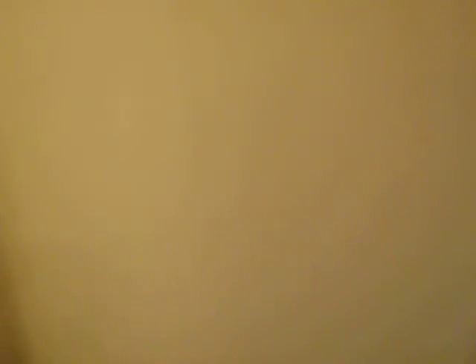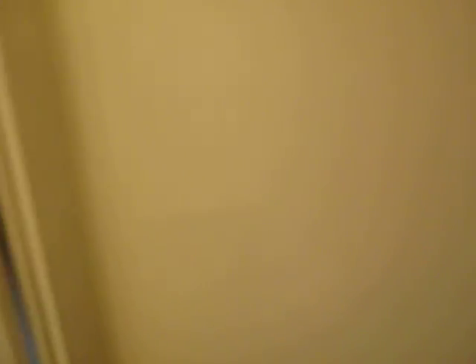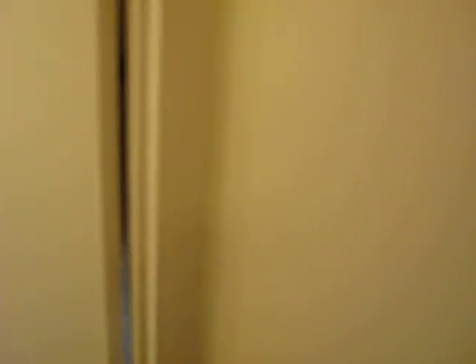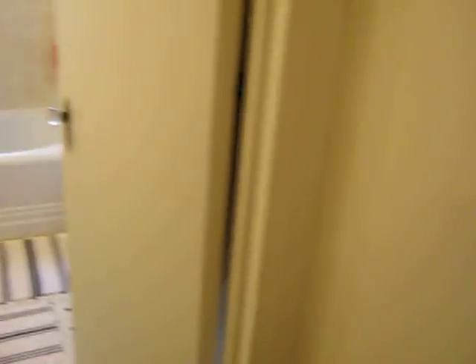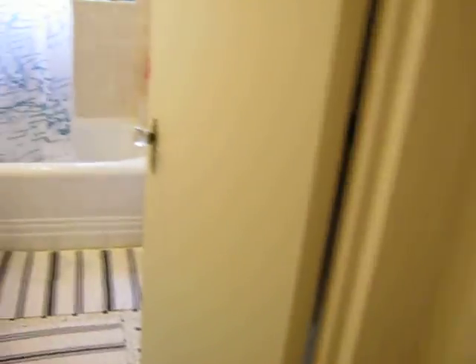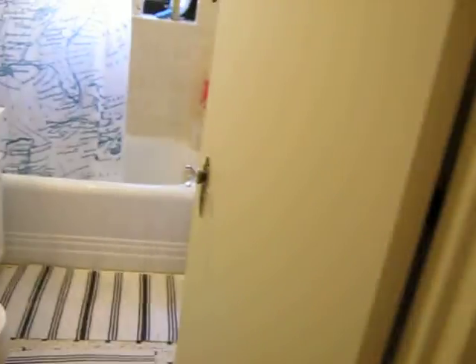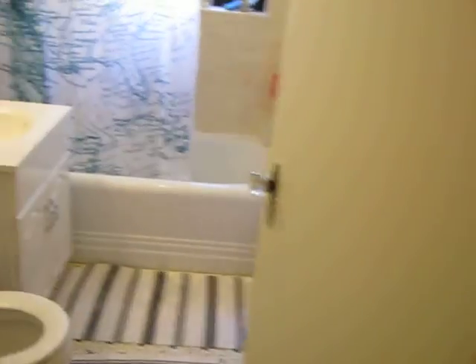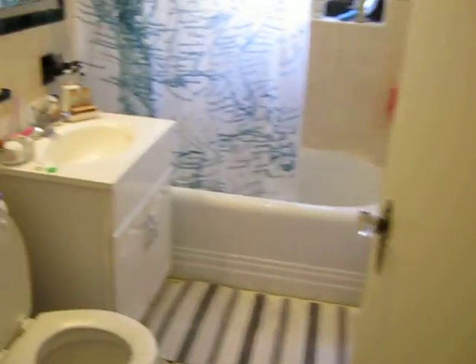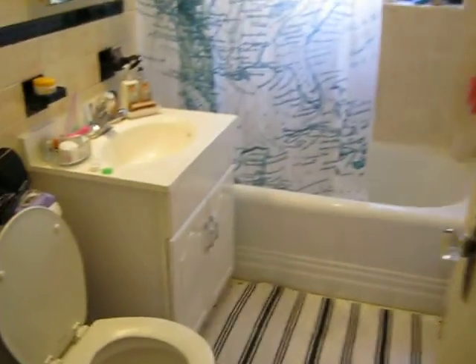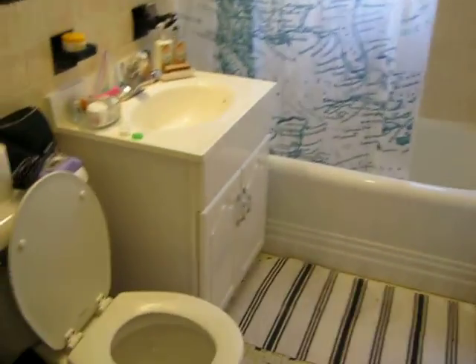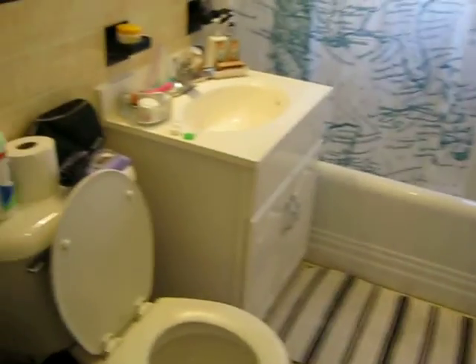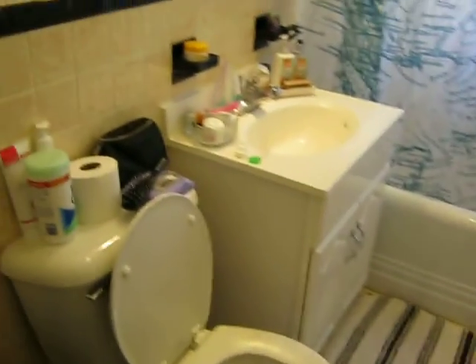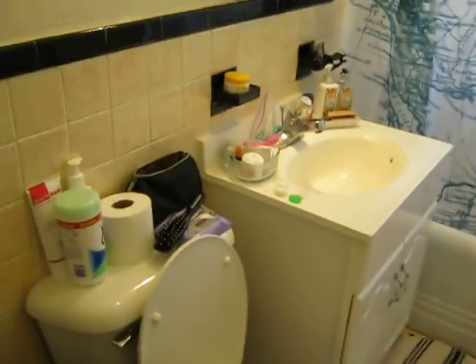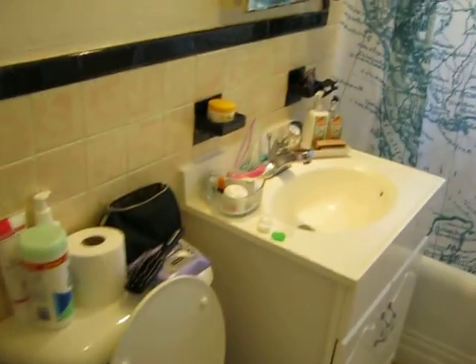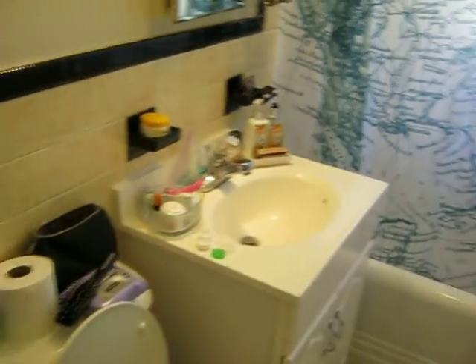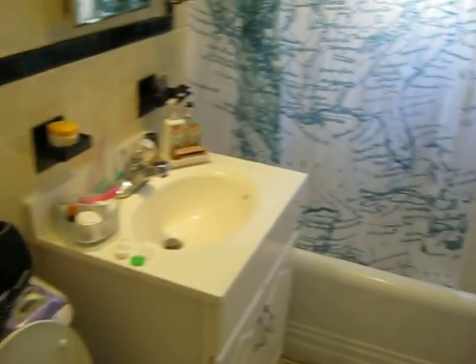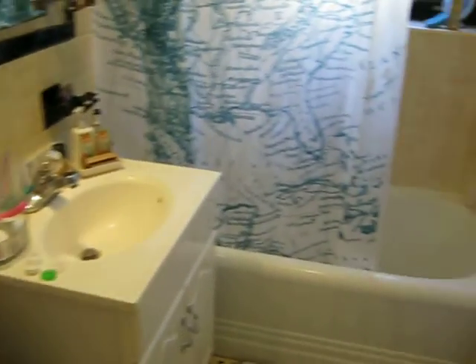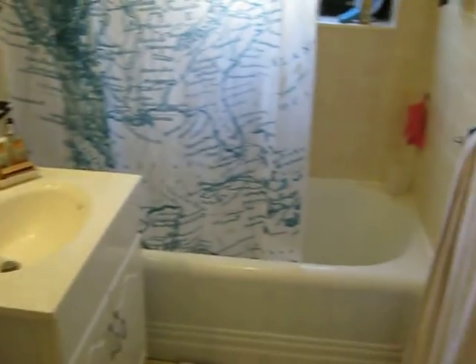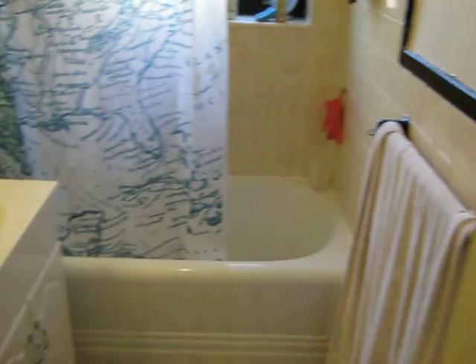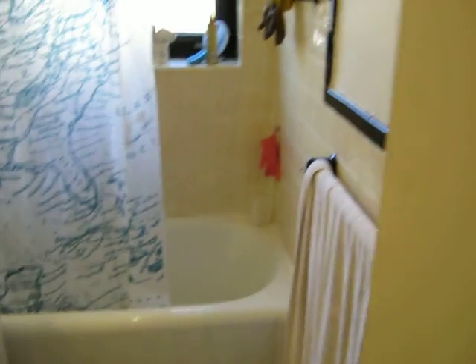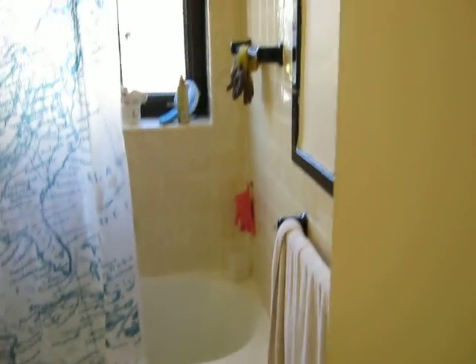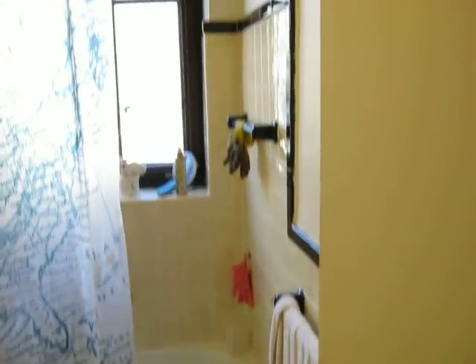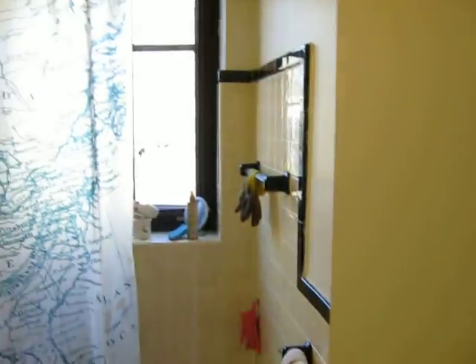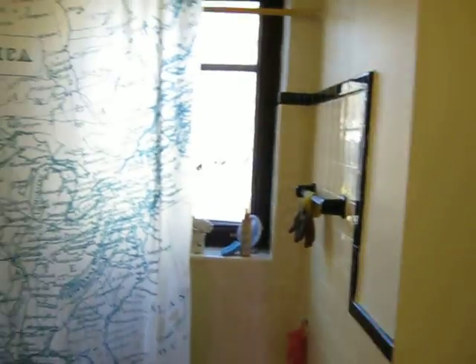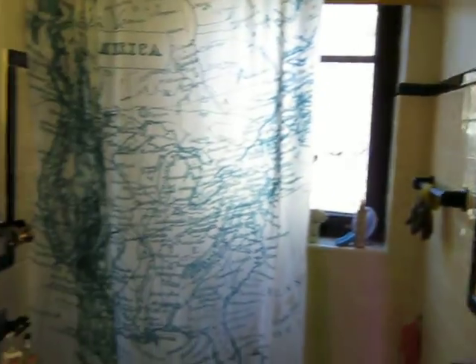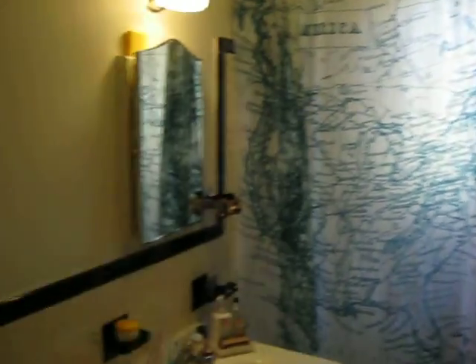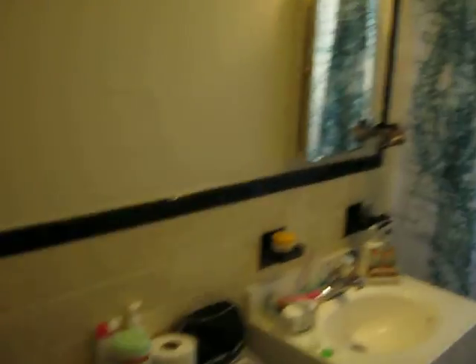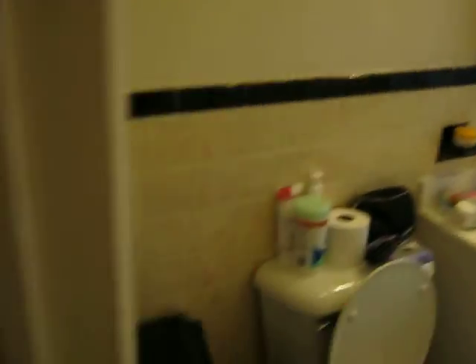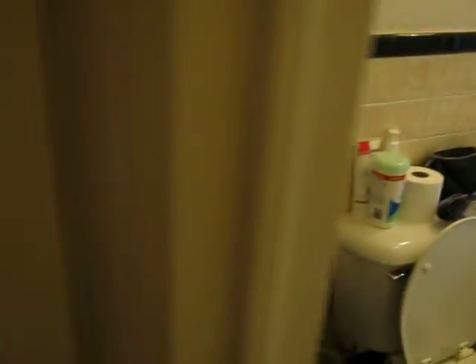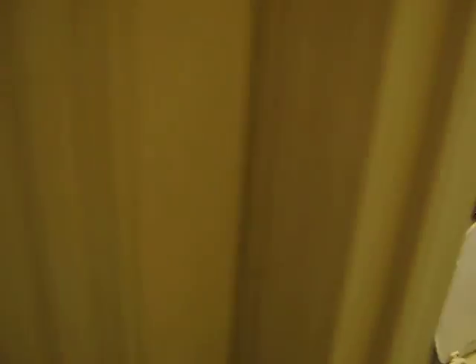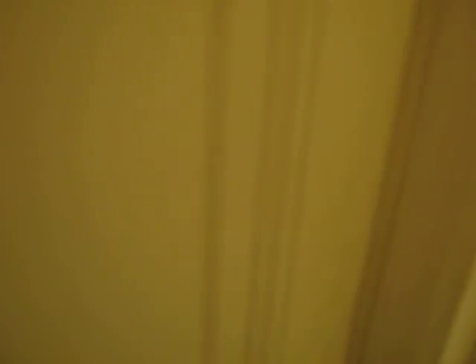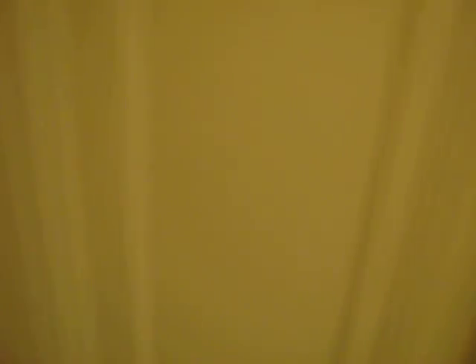Walking into the bathroom. Modern ceramic tile, just beautiful condition. And then you have a linen closet here.